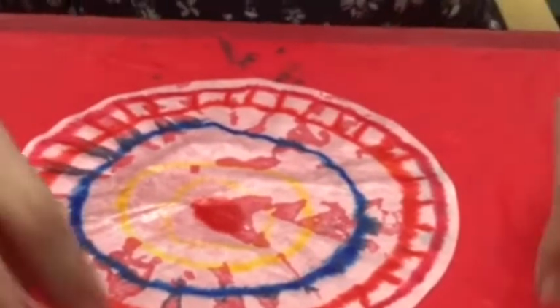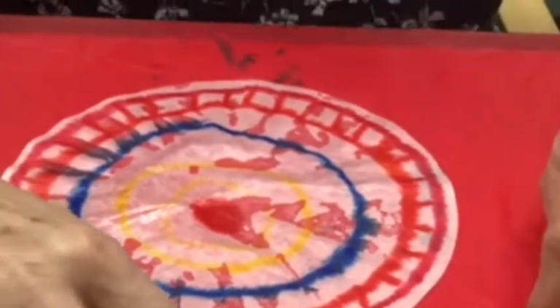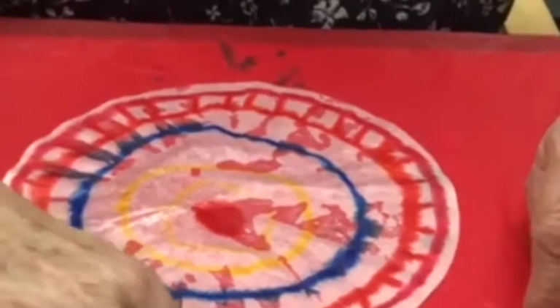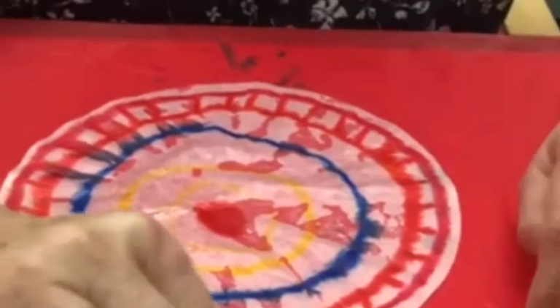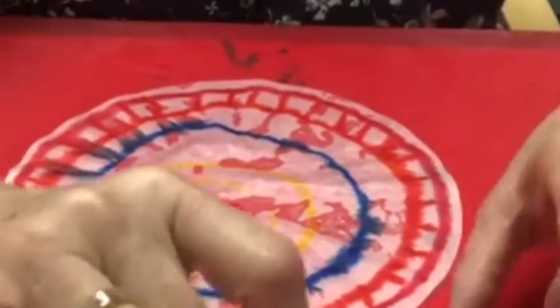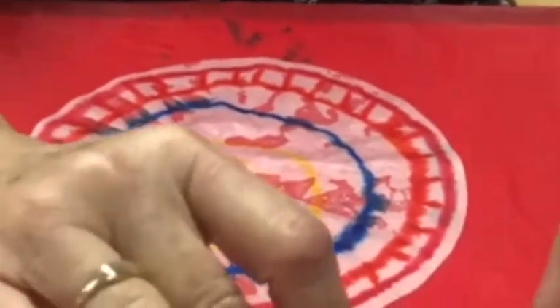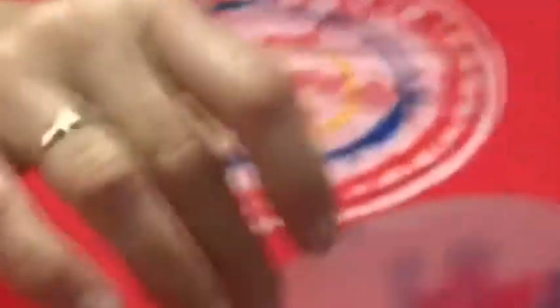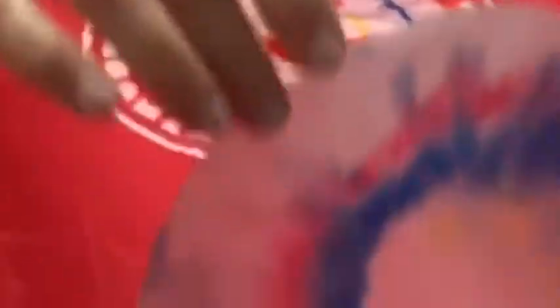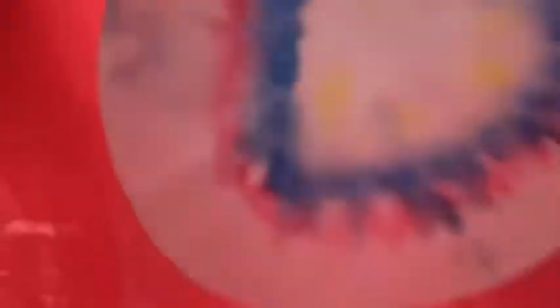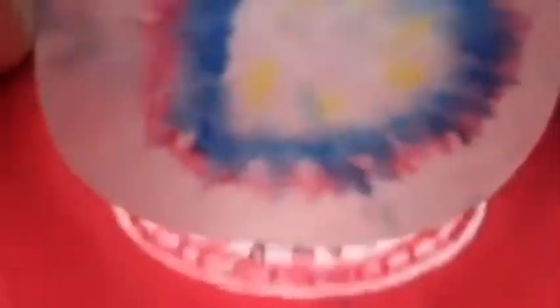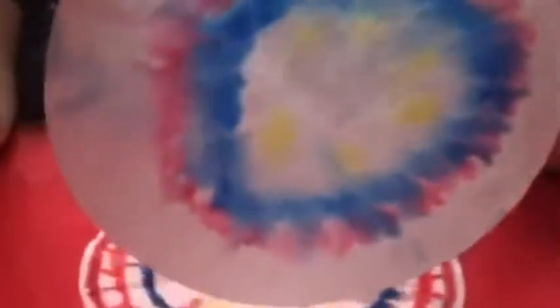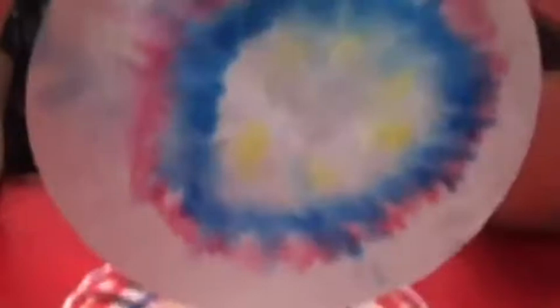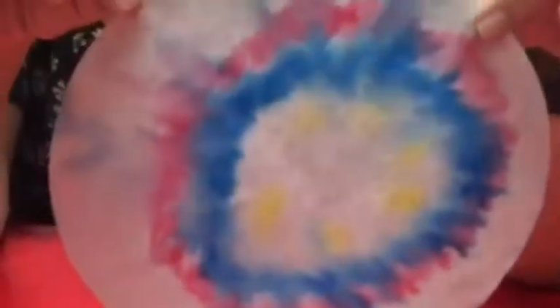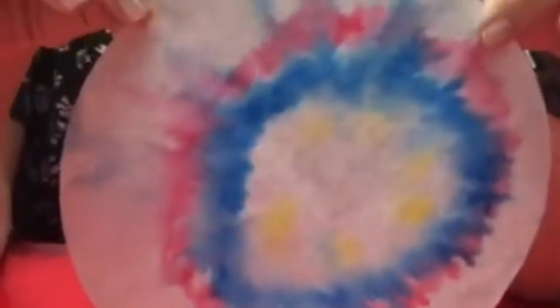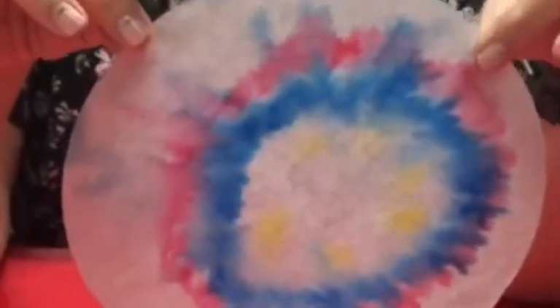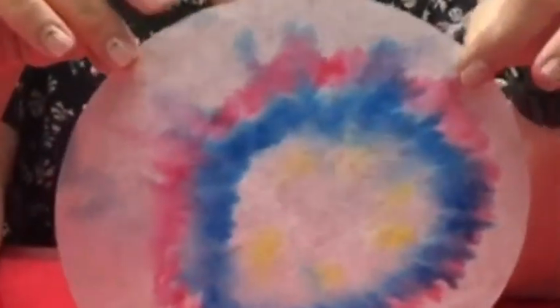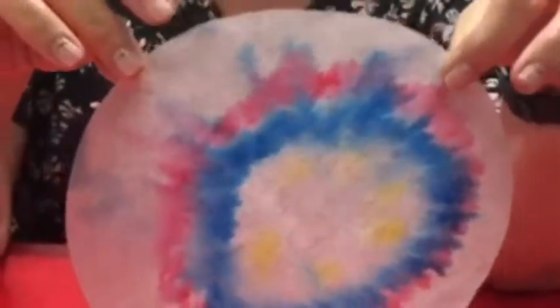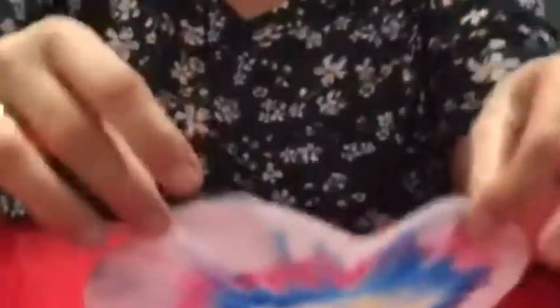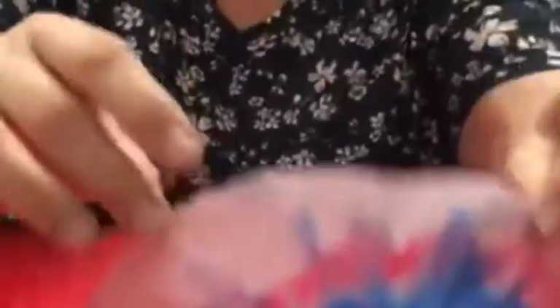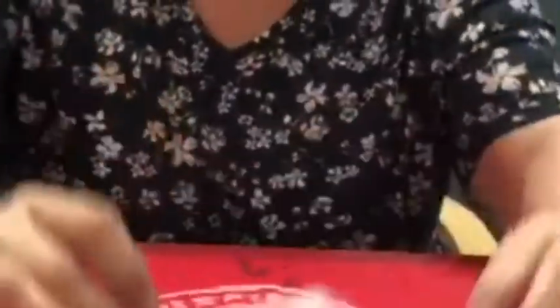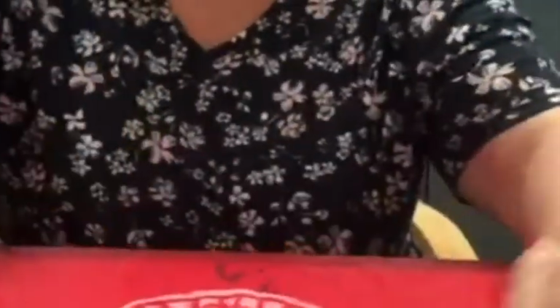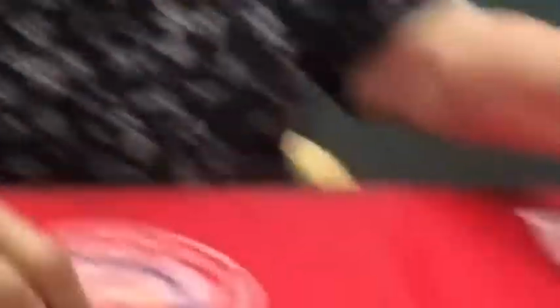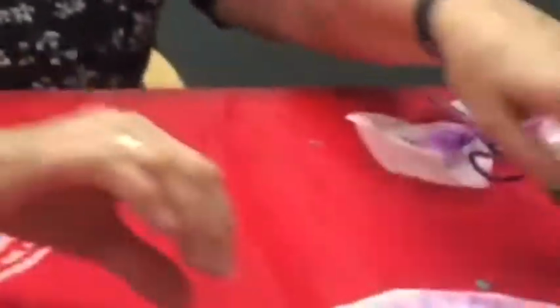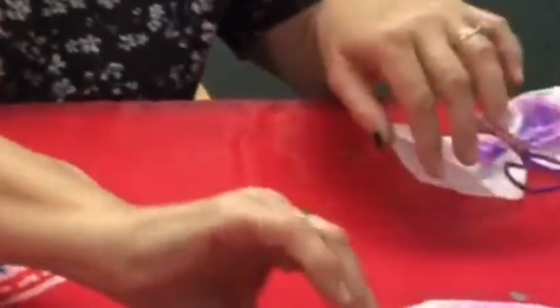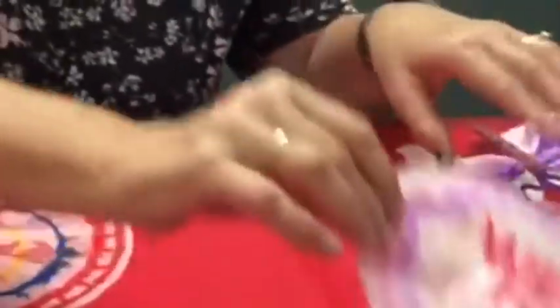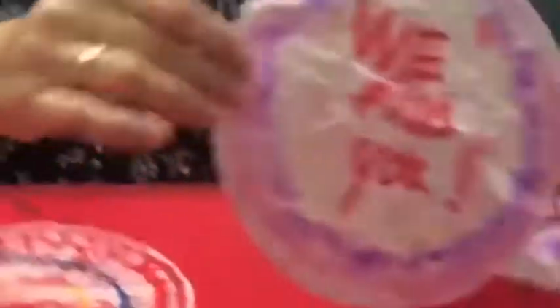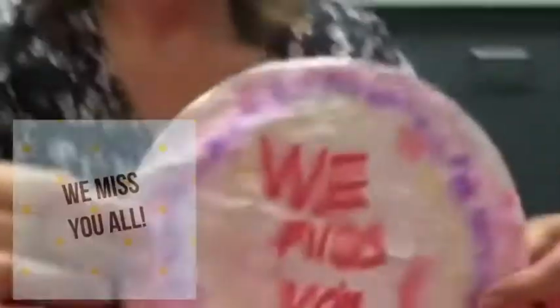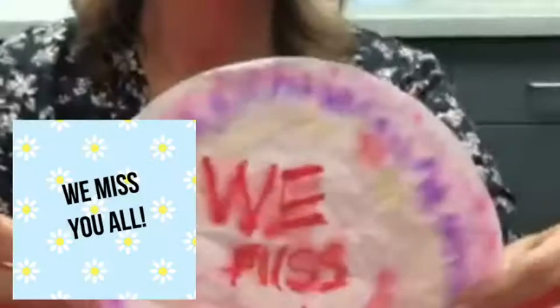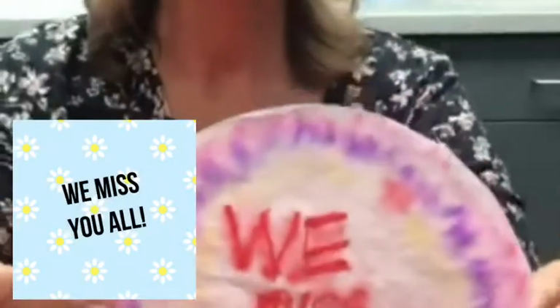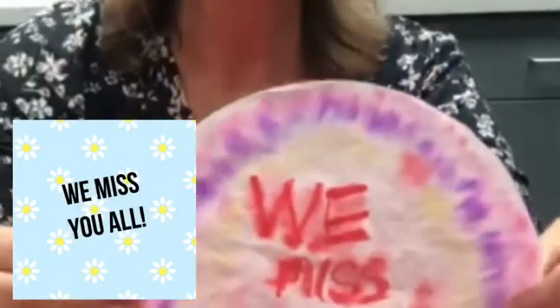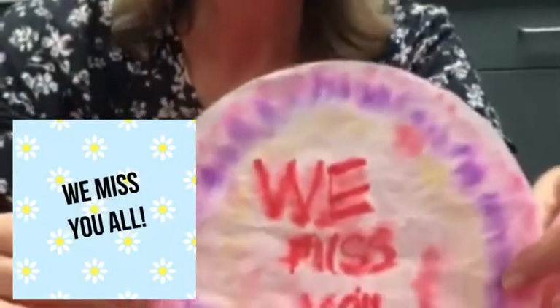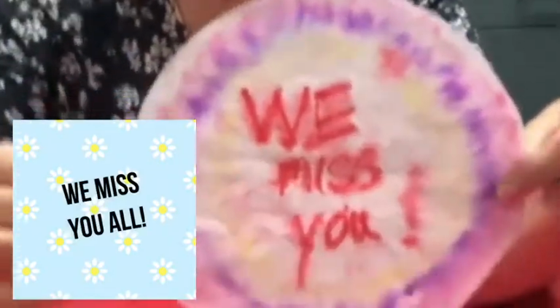I've made one just a few minutes ago and it came out looking like this. I made another one — it says 'we miss you.'